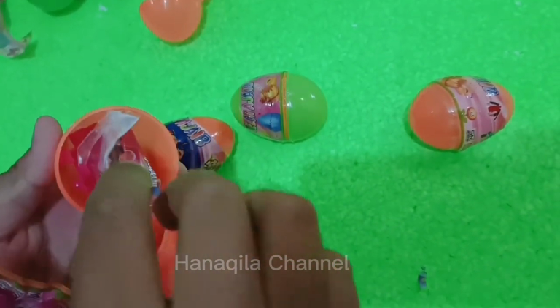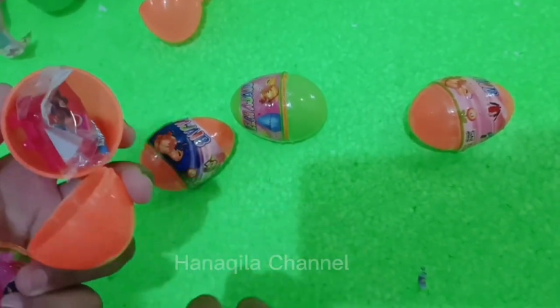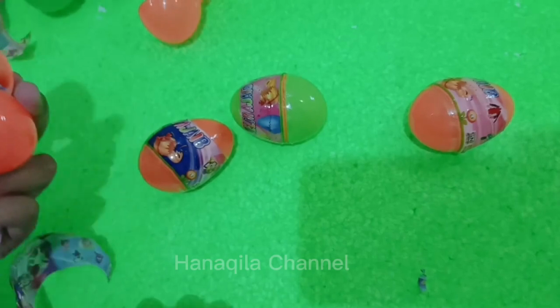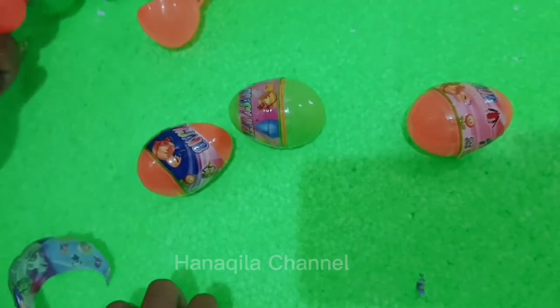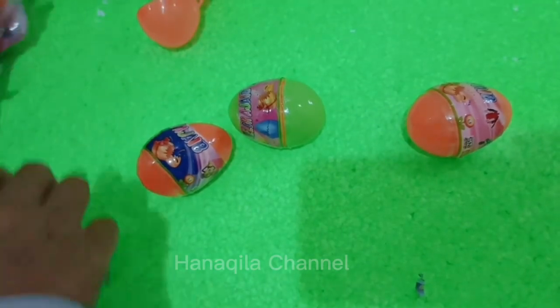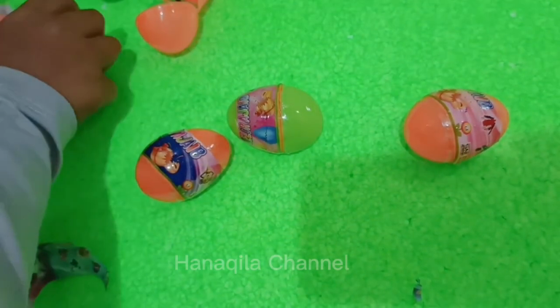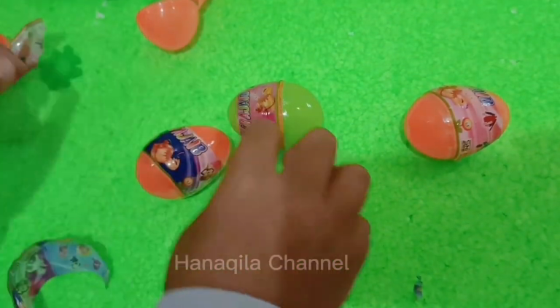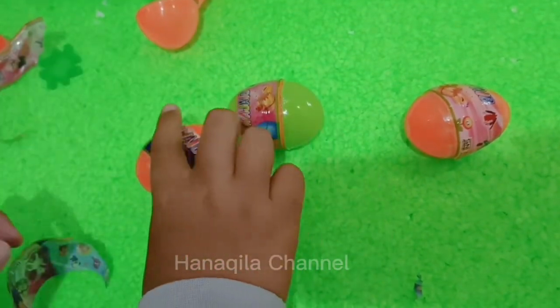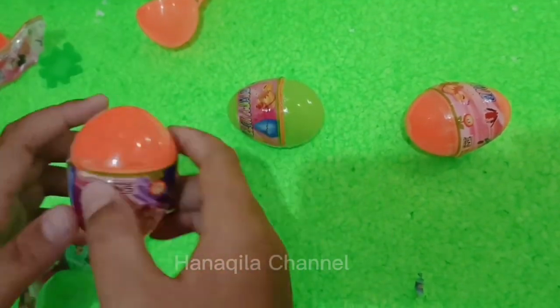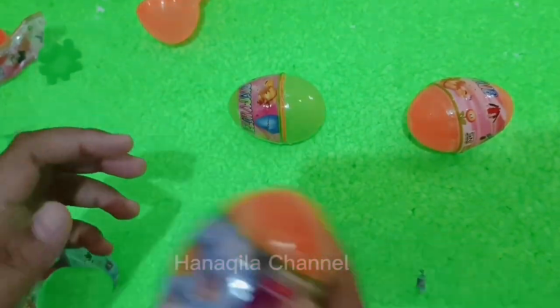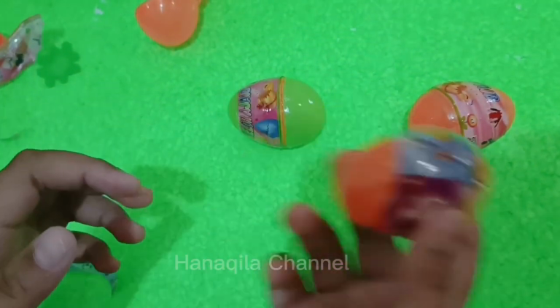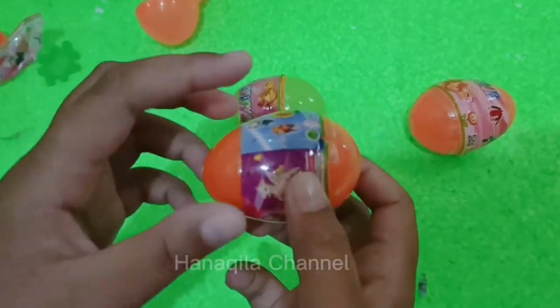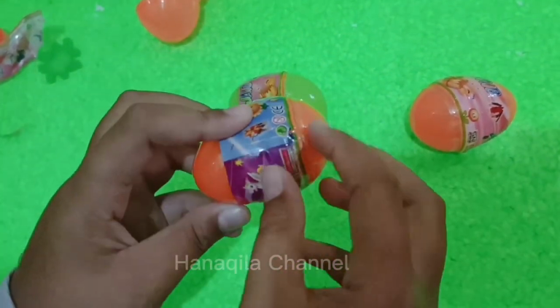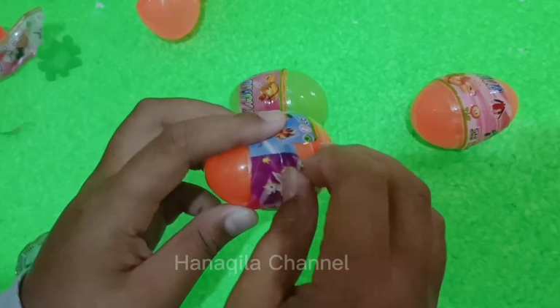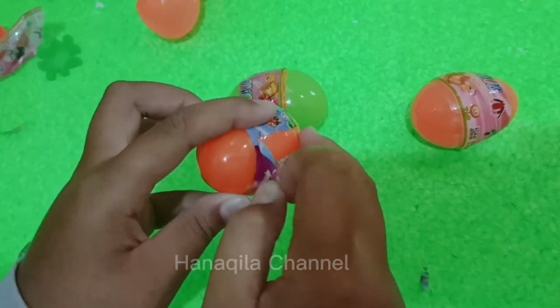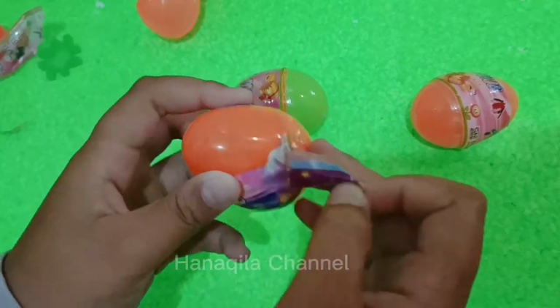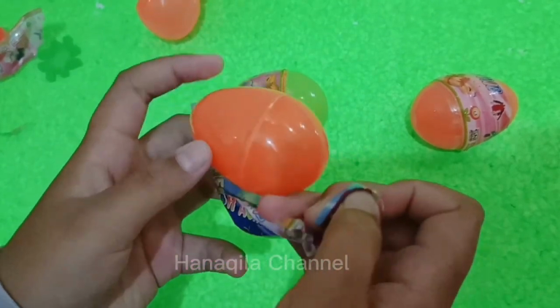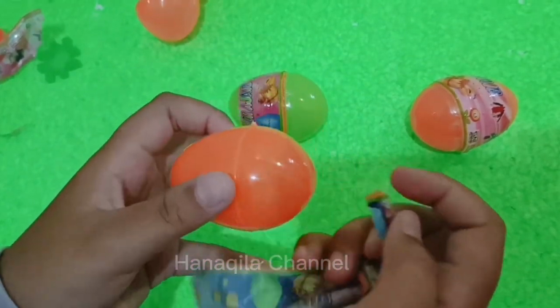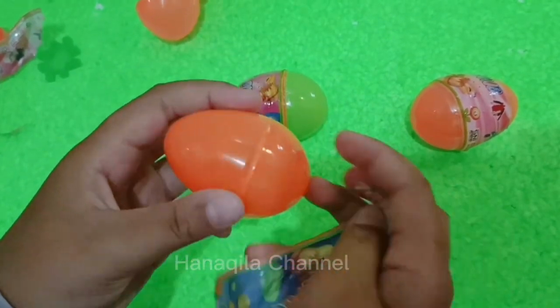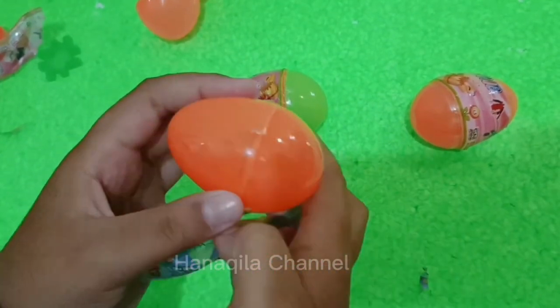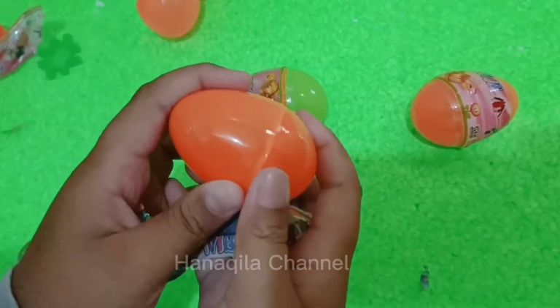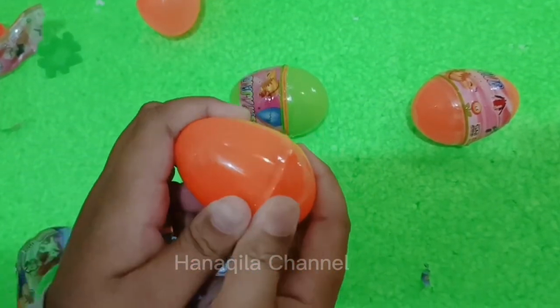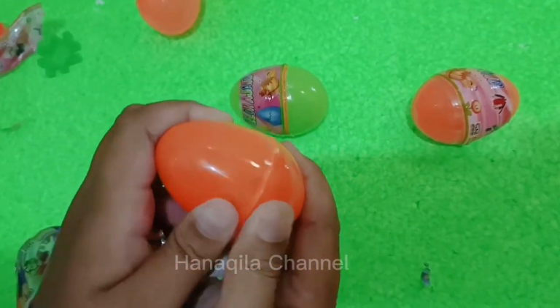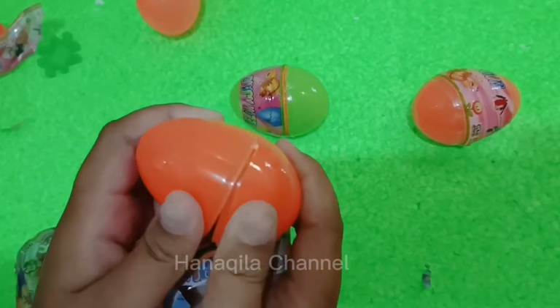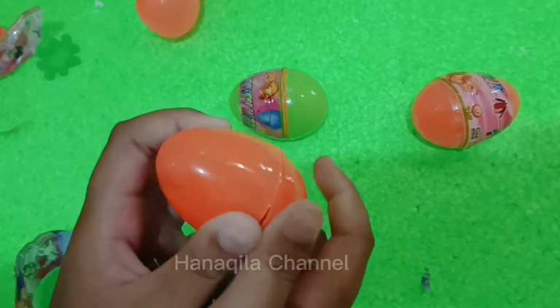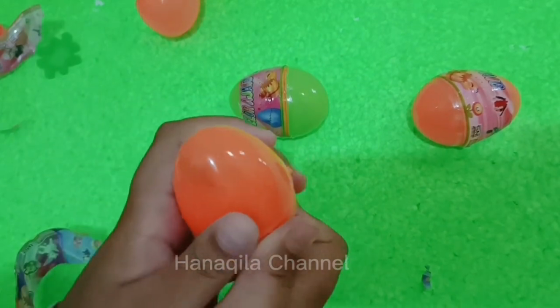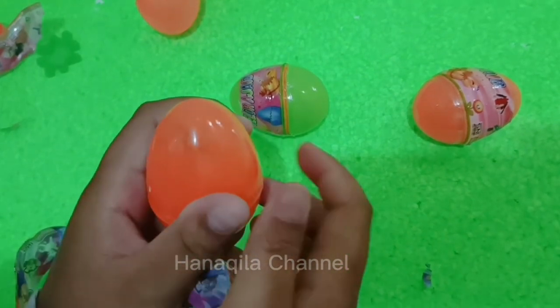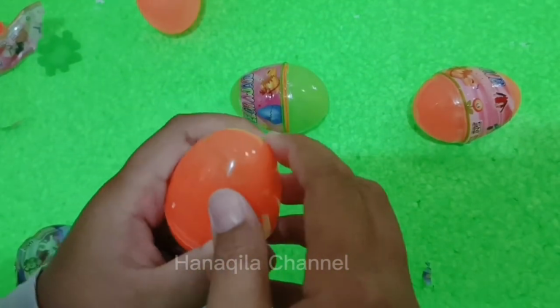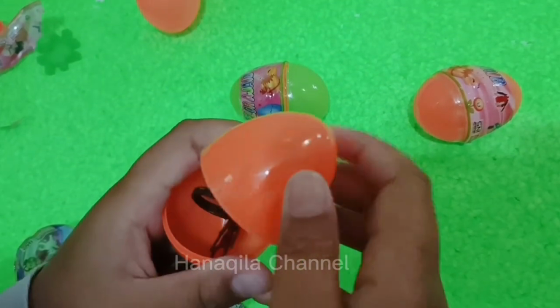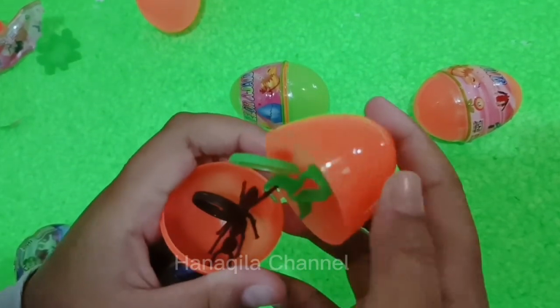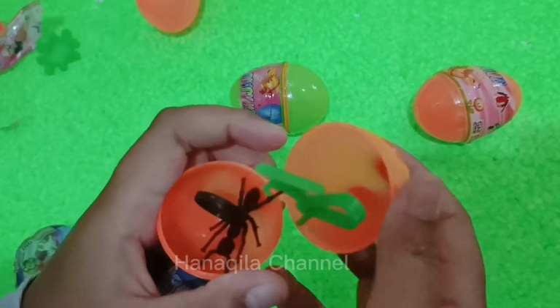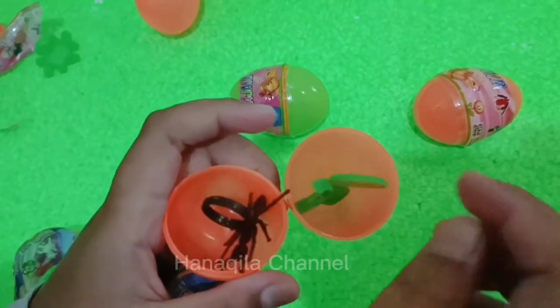I'm going to cook it in a few minutes. Let's add the flour. Mix it with mint paper.